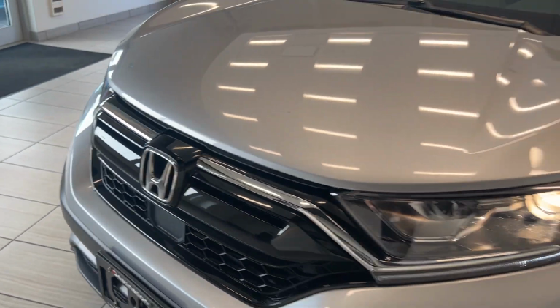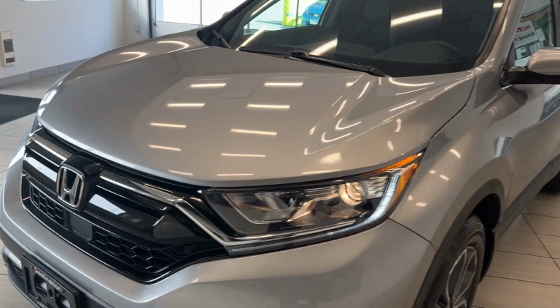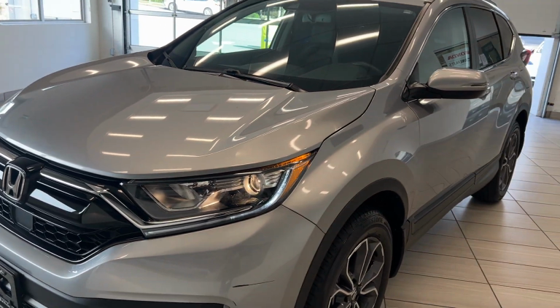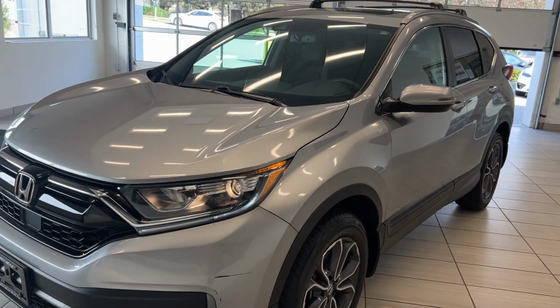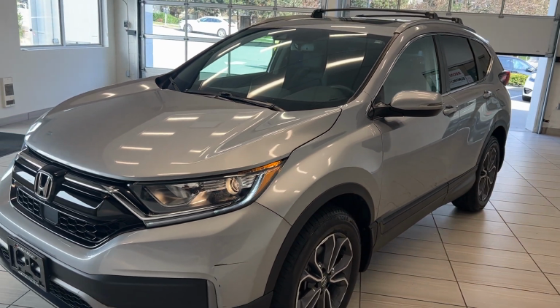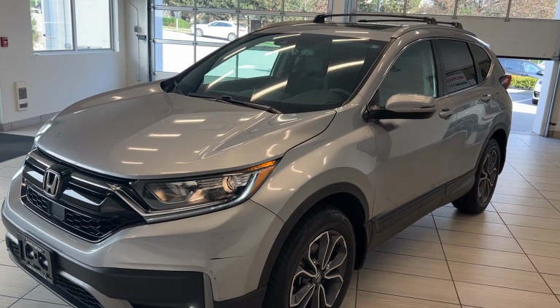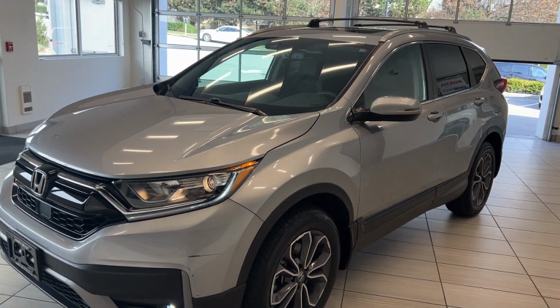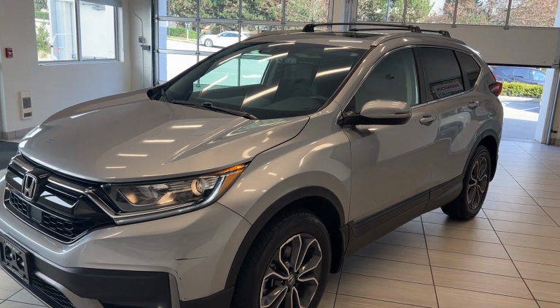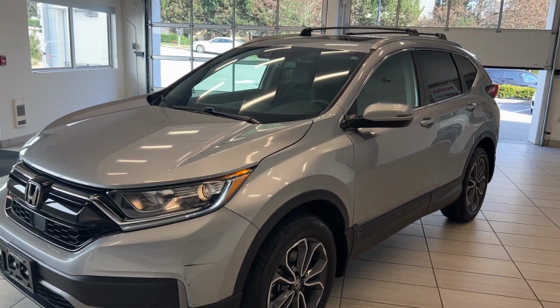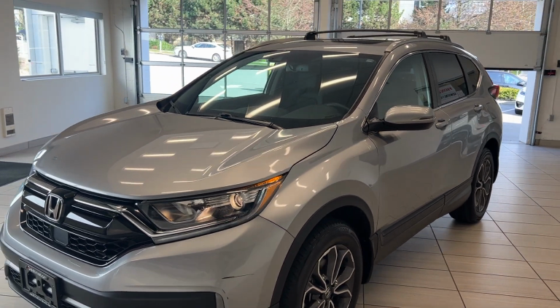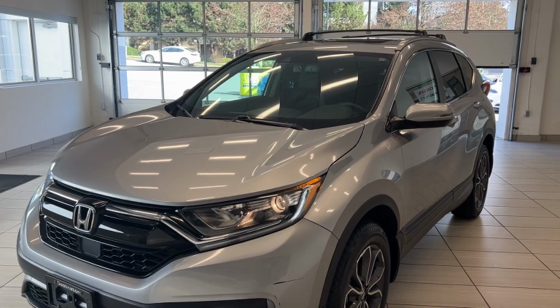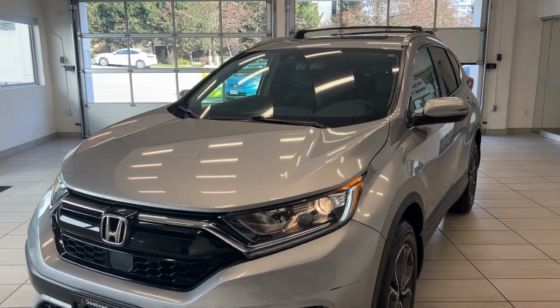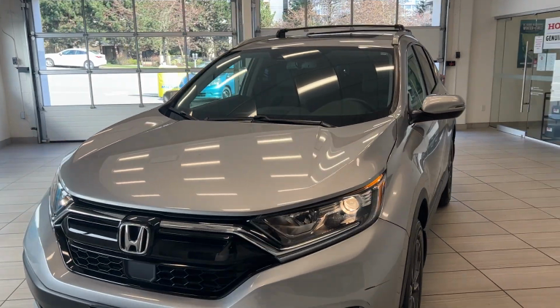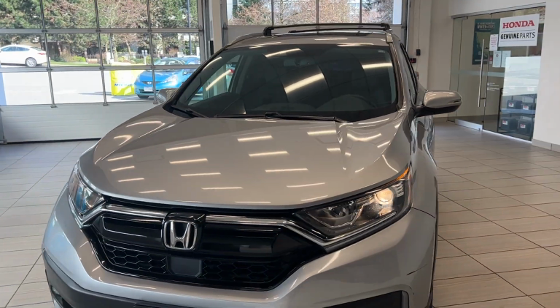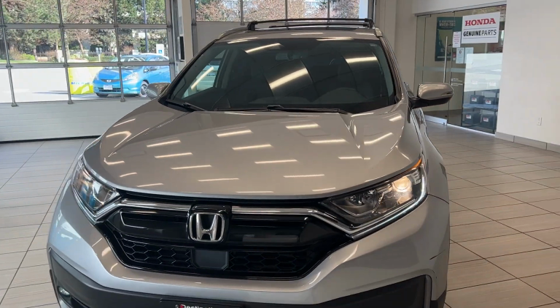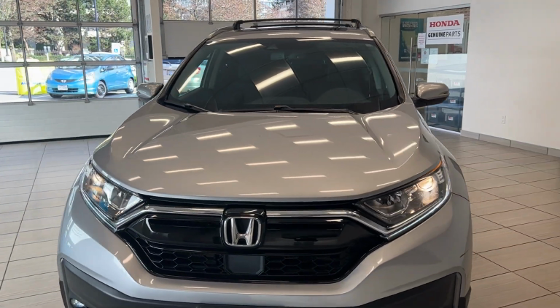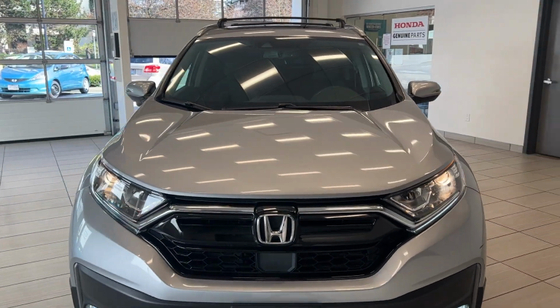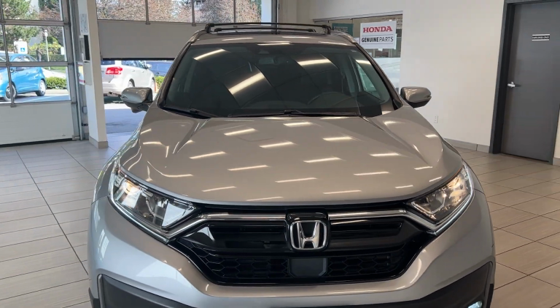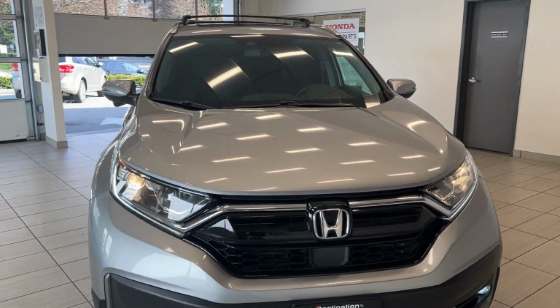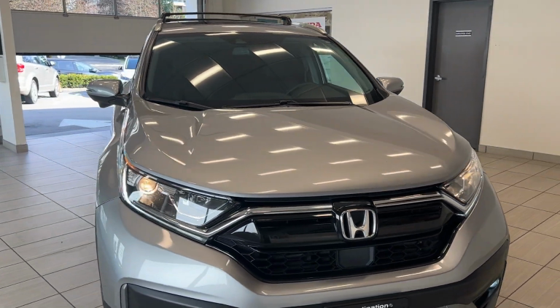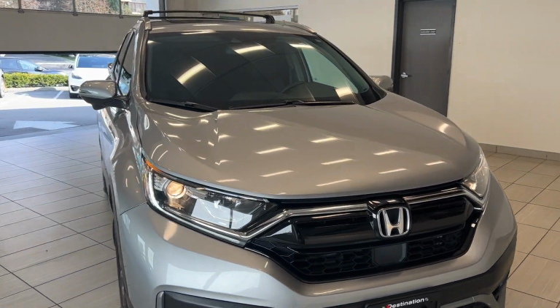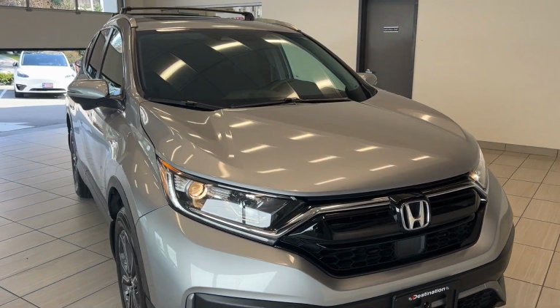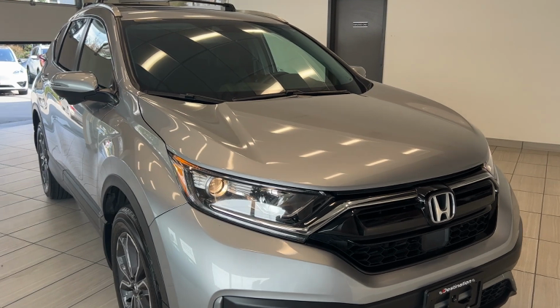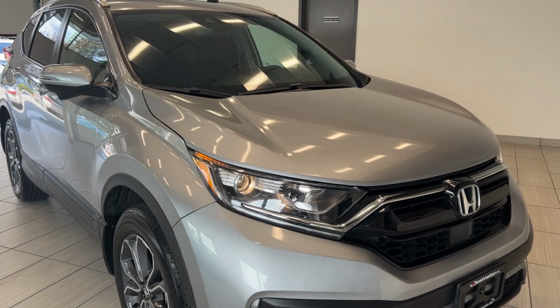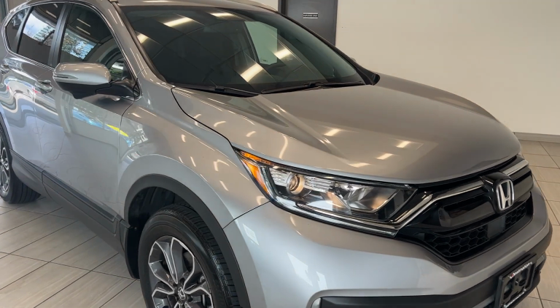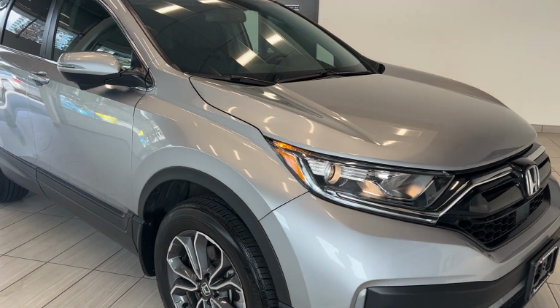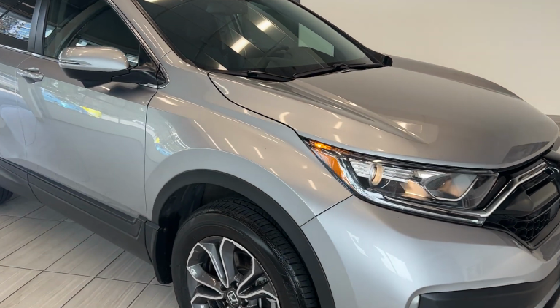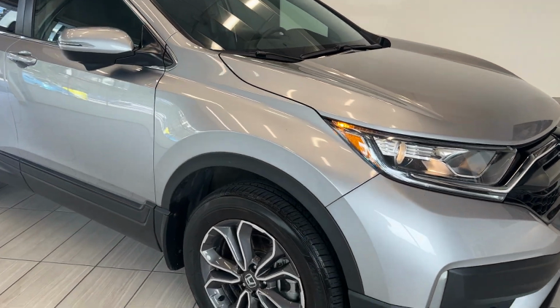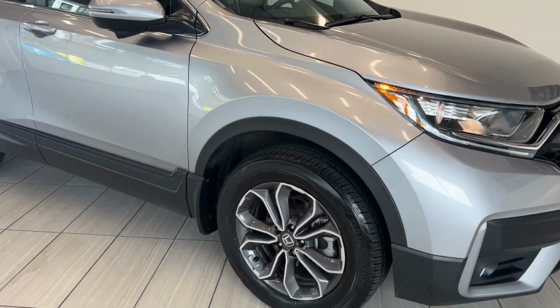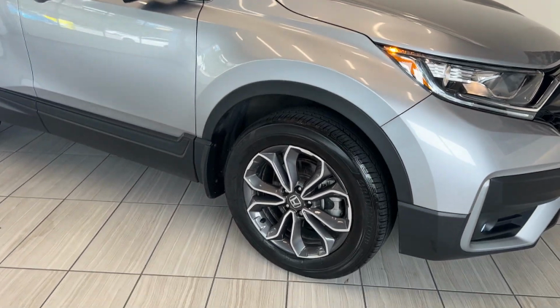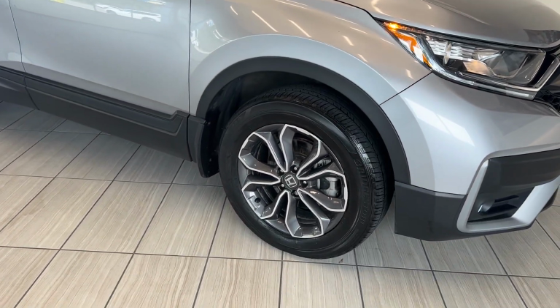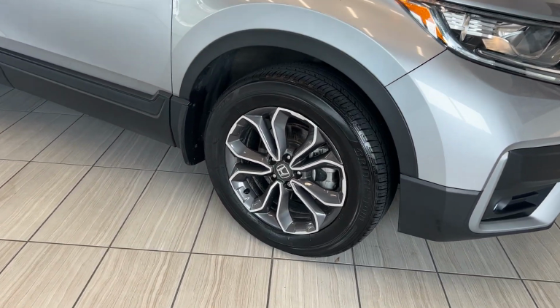Today we're looking at this 2020 Honda CR-V EXL. Being an EXL, you do get a couple of nice upgrades over the lower trim levels, including leather interior. We'll do a quick walk around and point out a couple of the nice features on it.